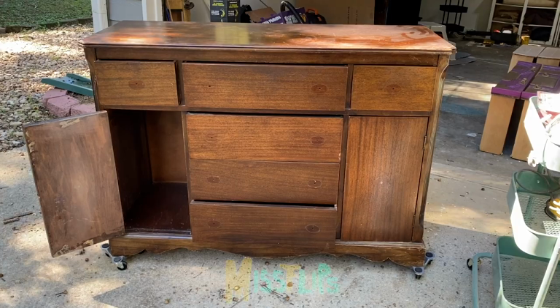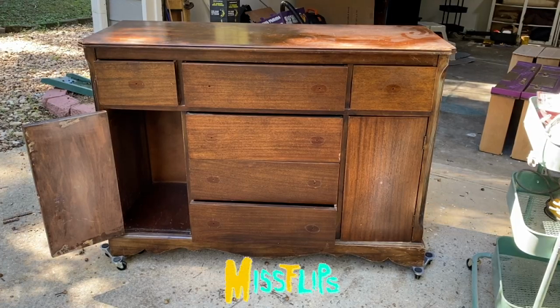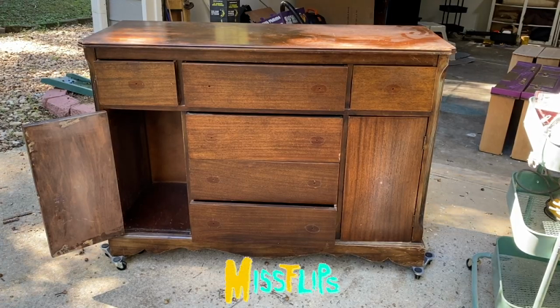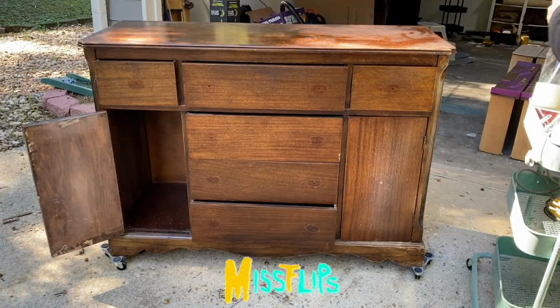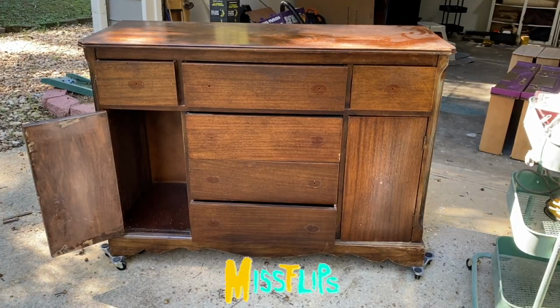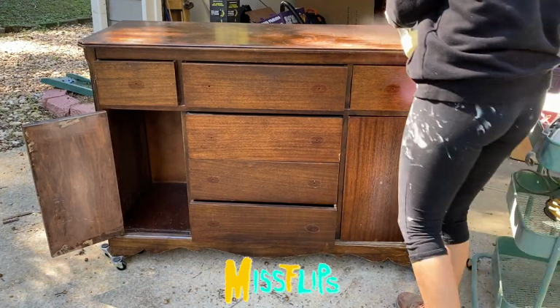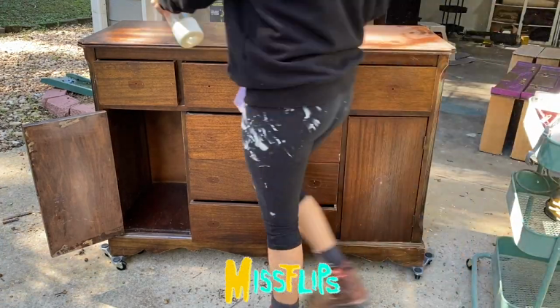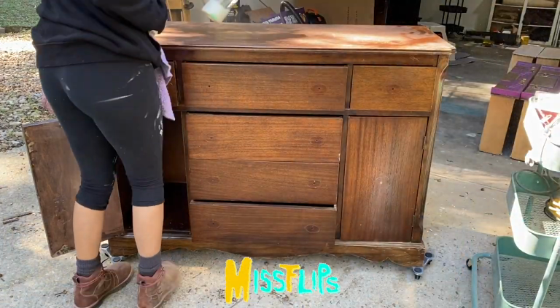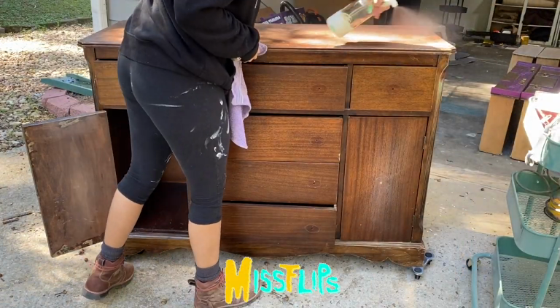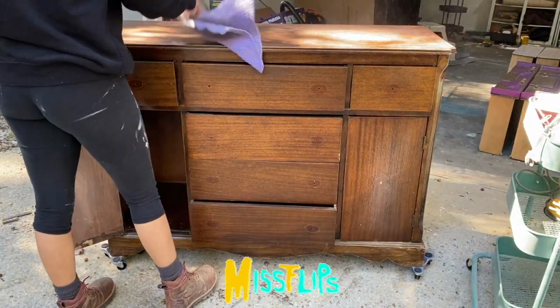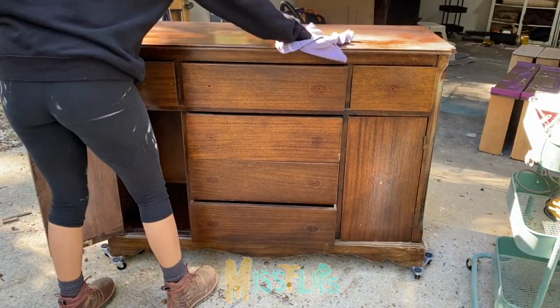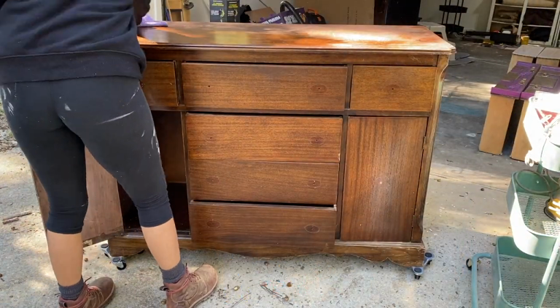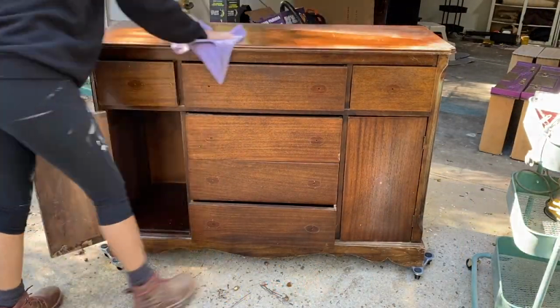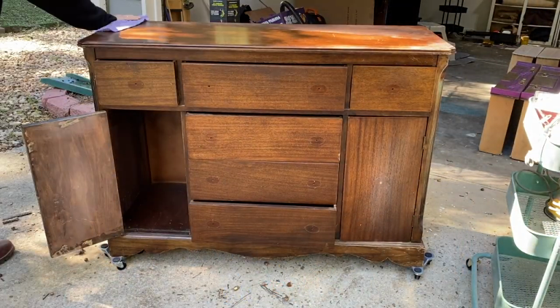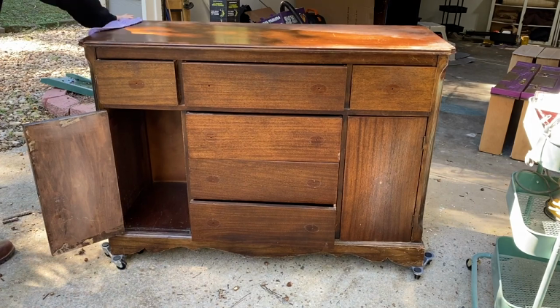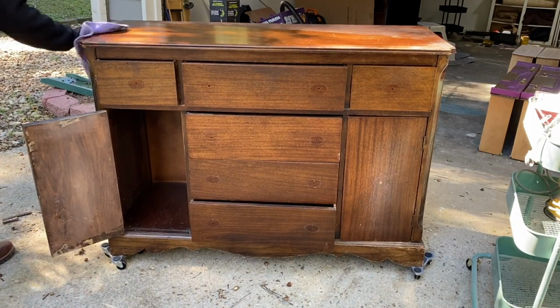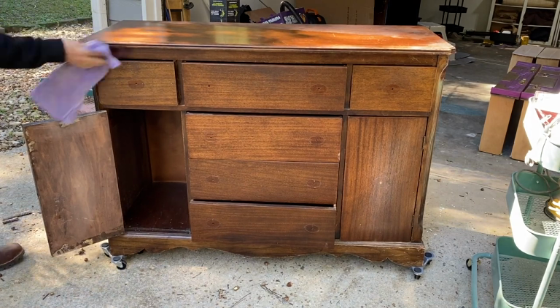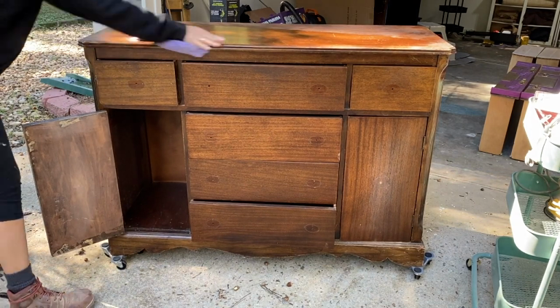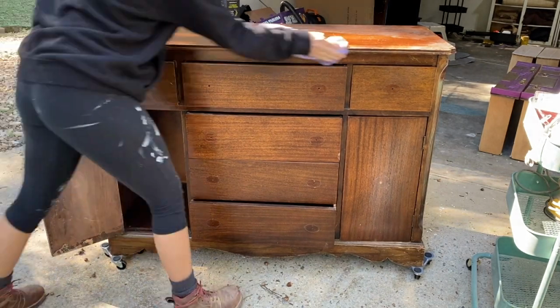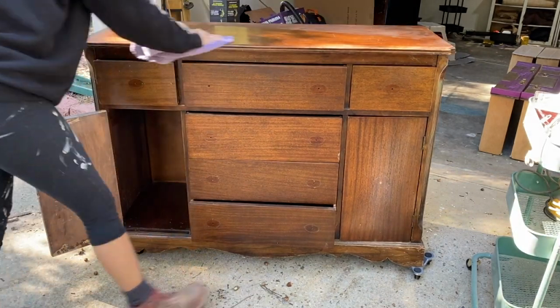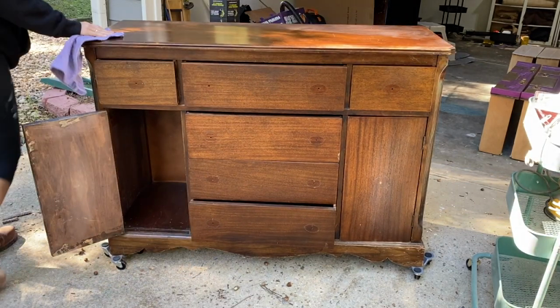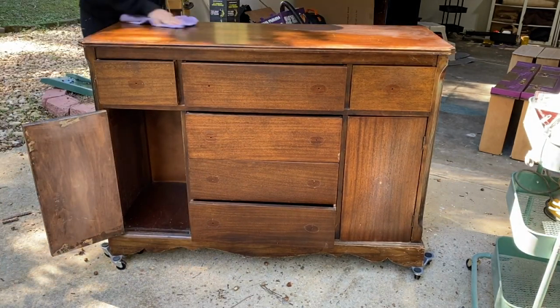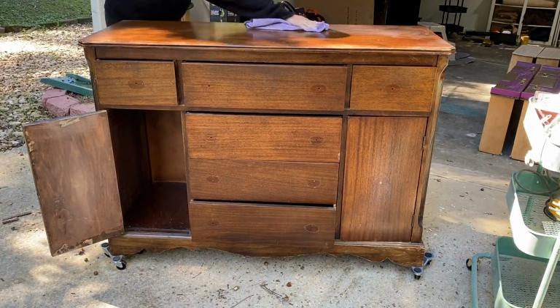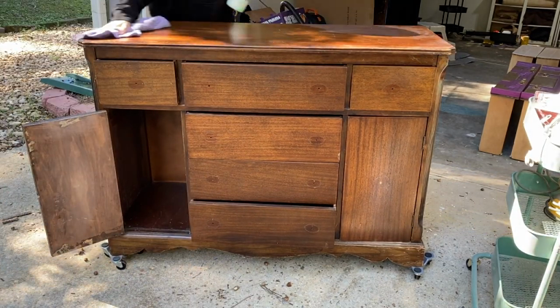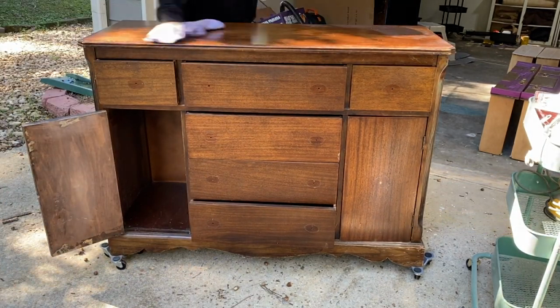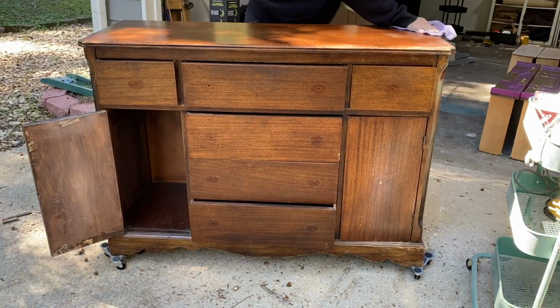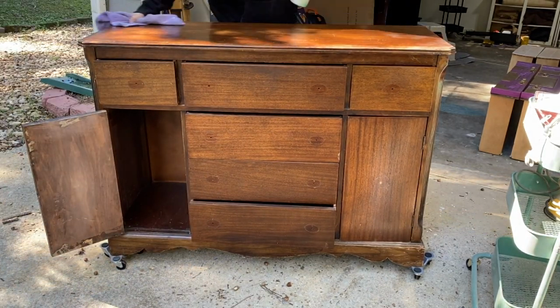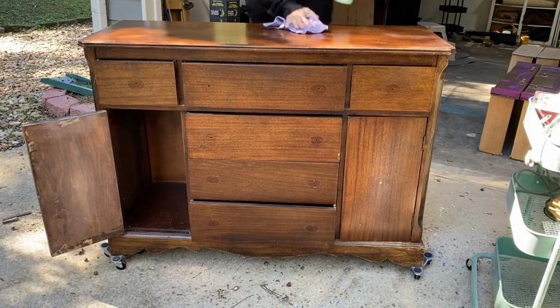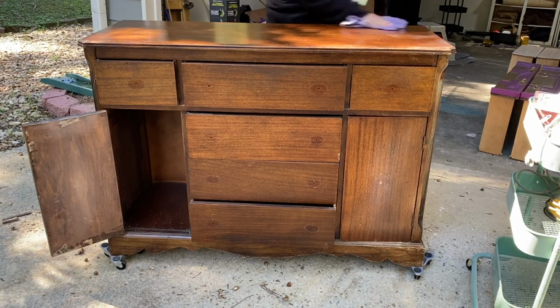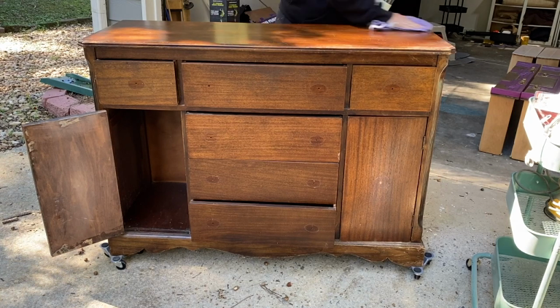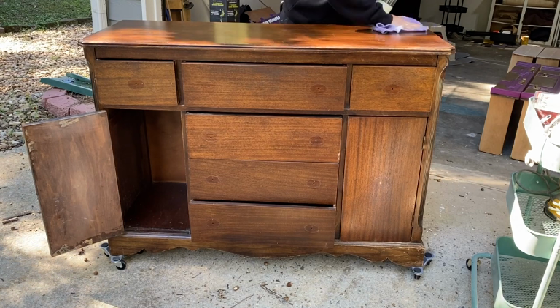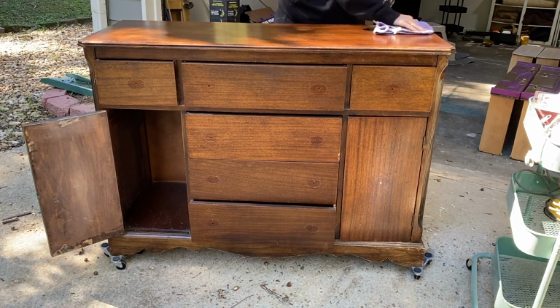What's up gang? Welcome to another episode of Miss Flips. In today's episode we are going to be going through how to set up and use your Wagner paint sprayer.